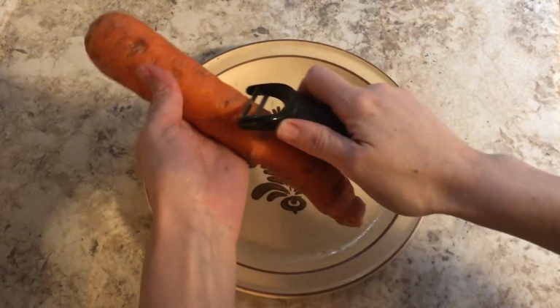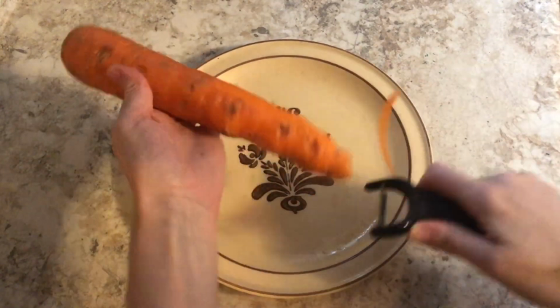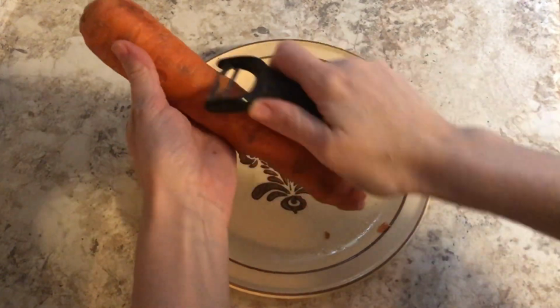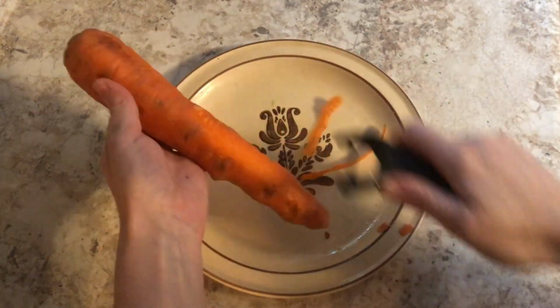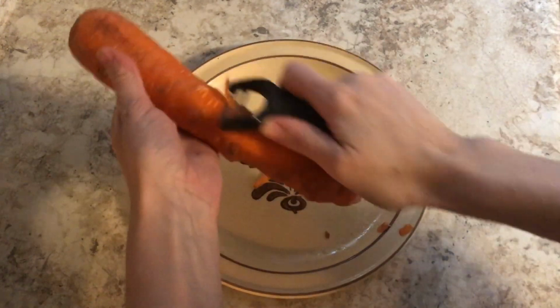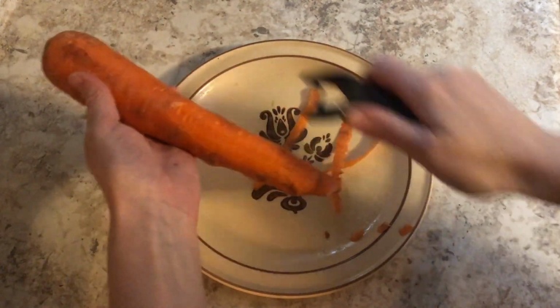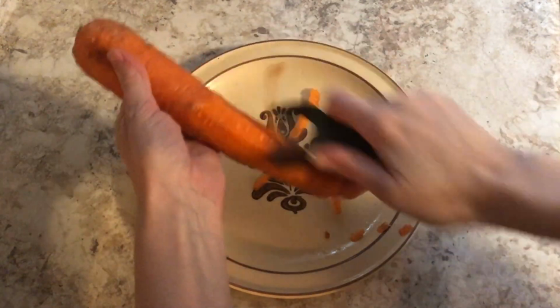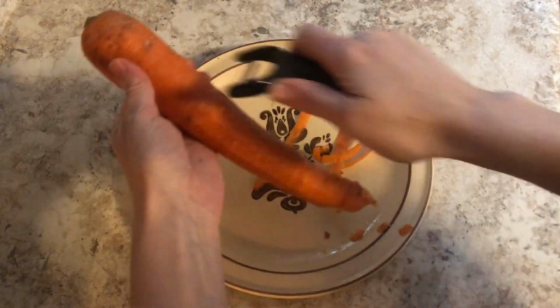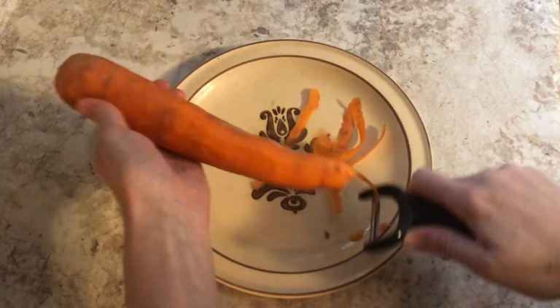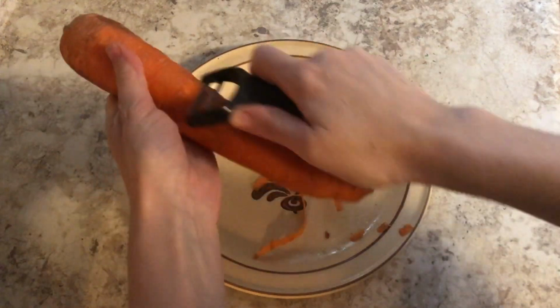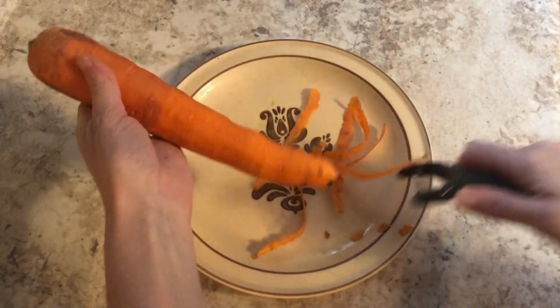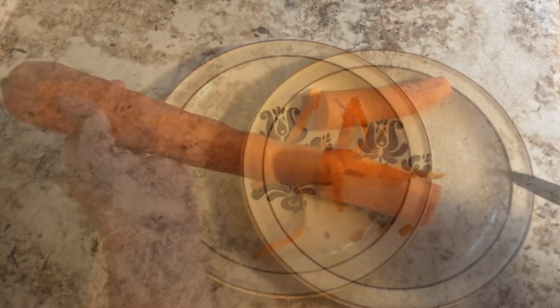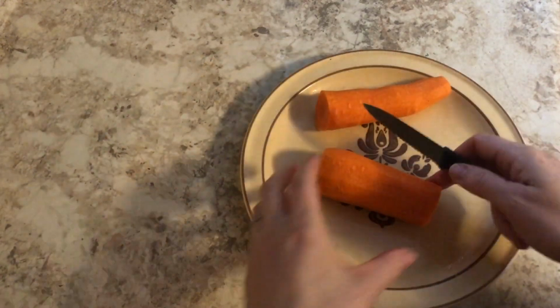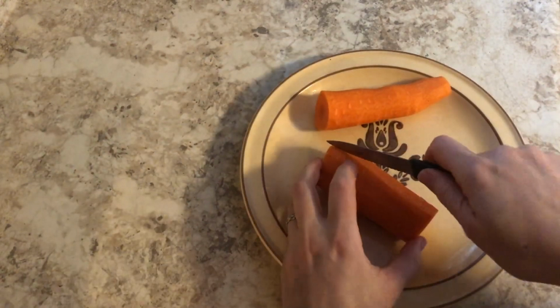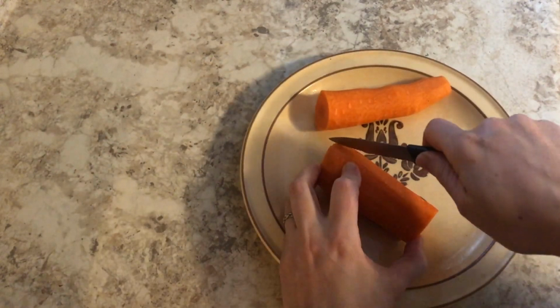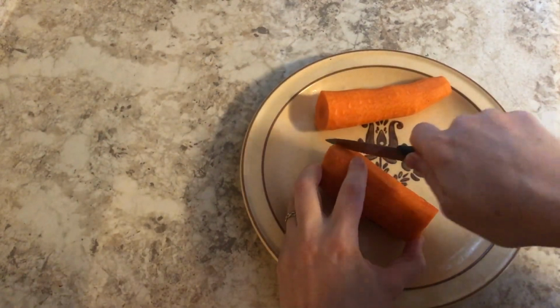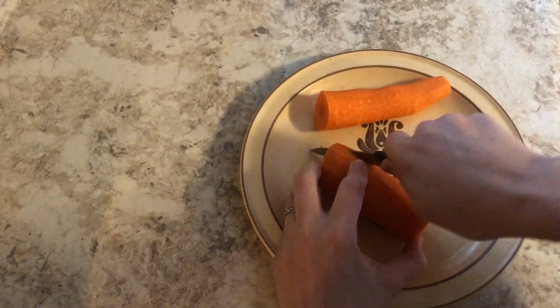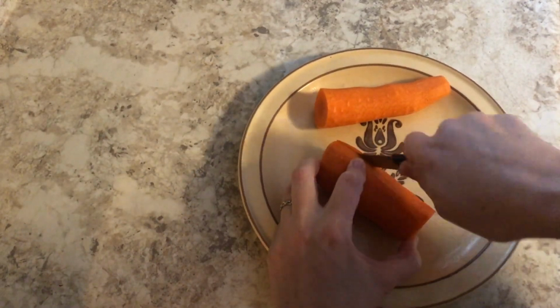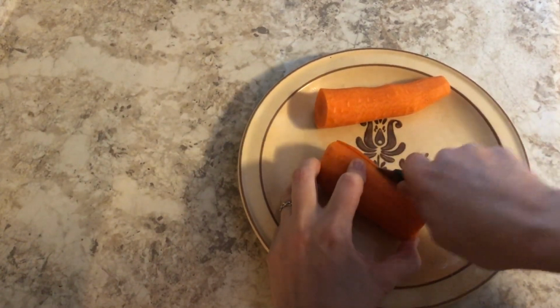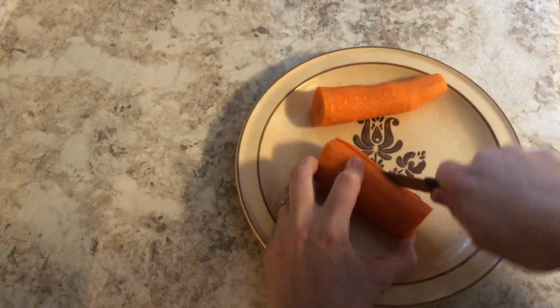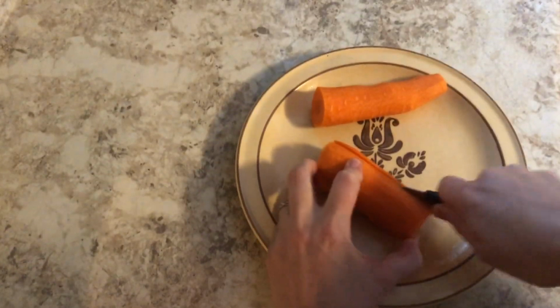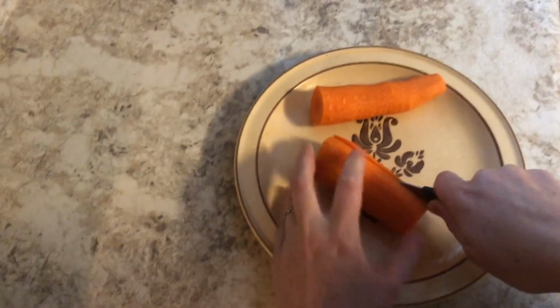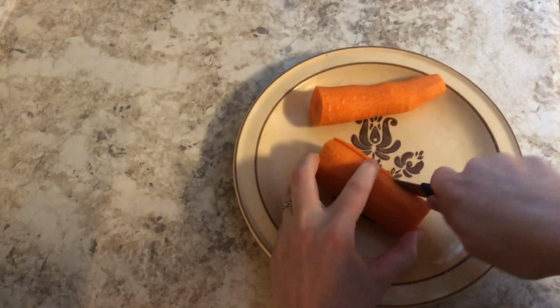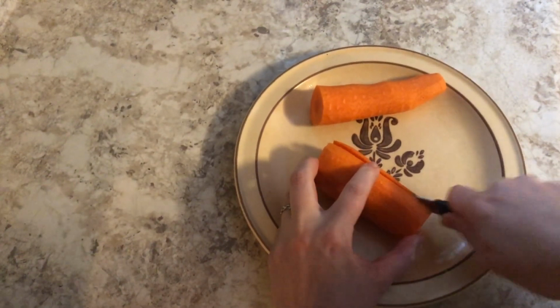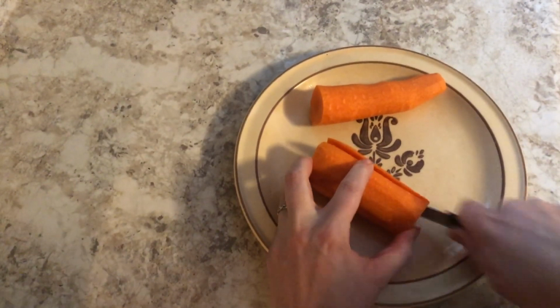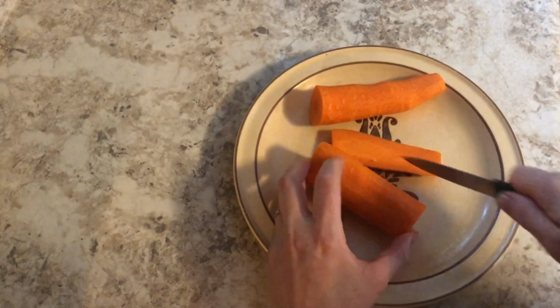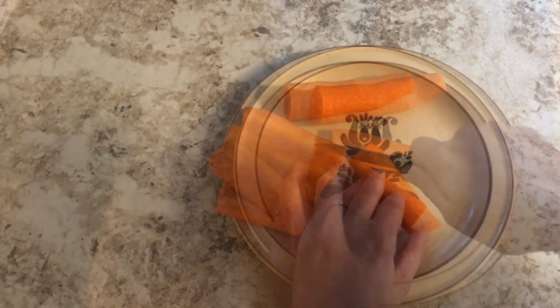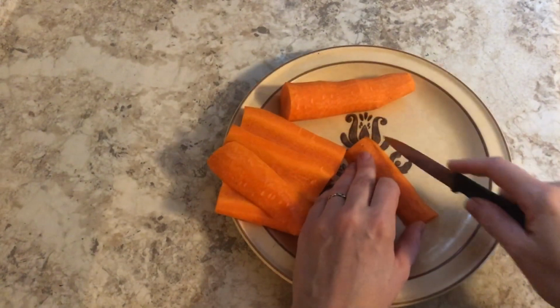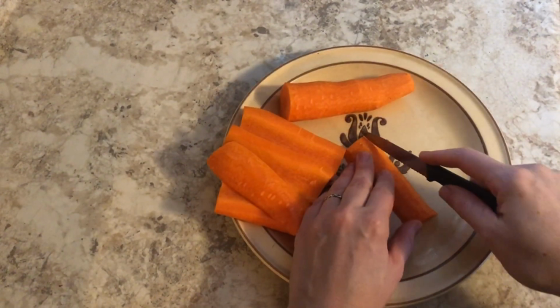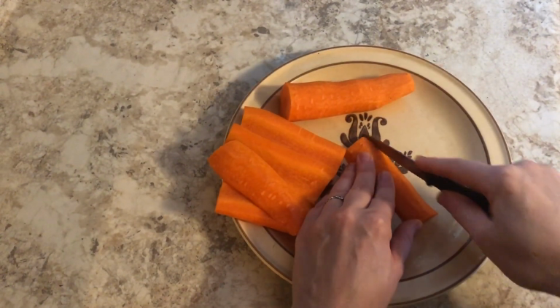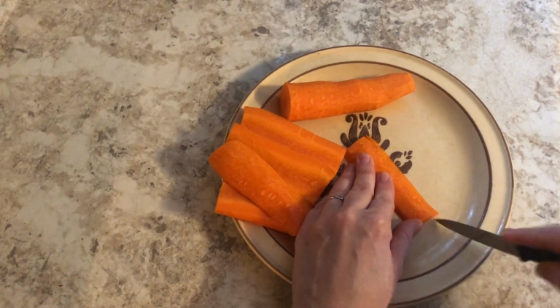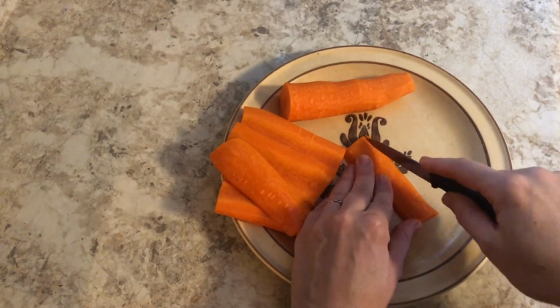Next we can peel our carrot. And like the cucumber, we will cut them first into slices and eventually into strips.